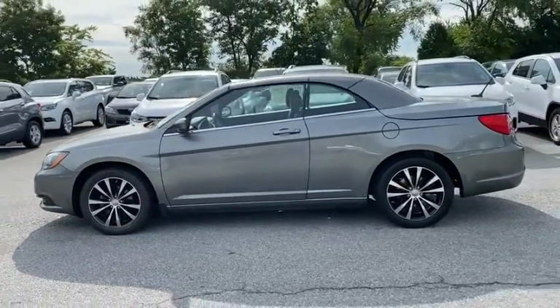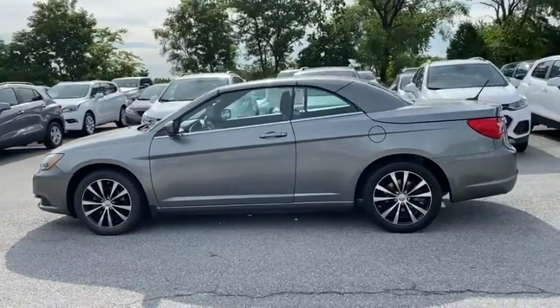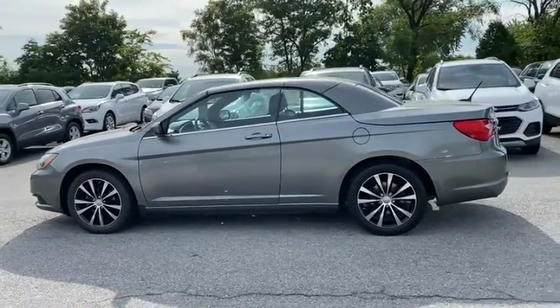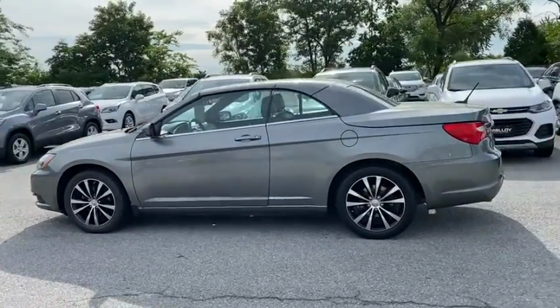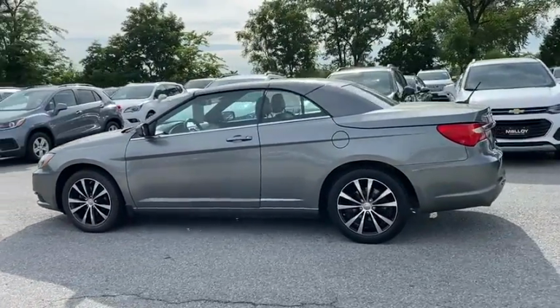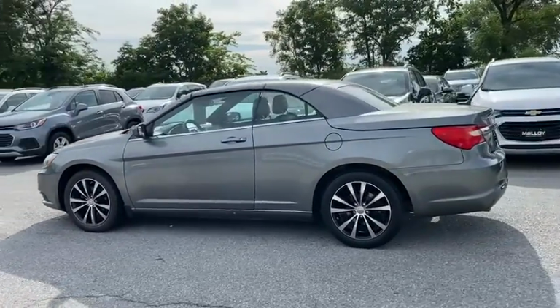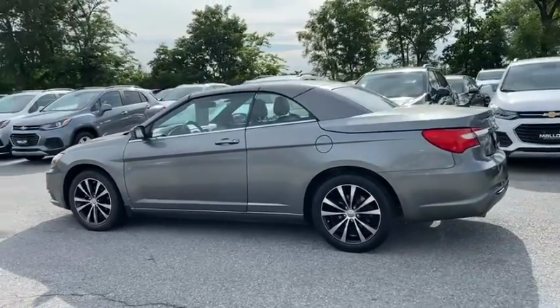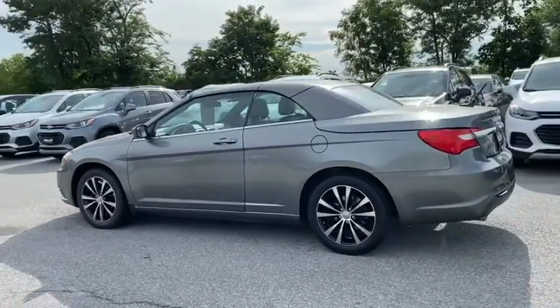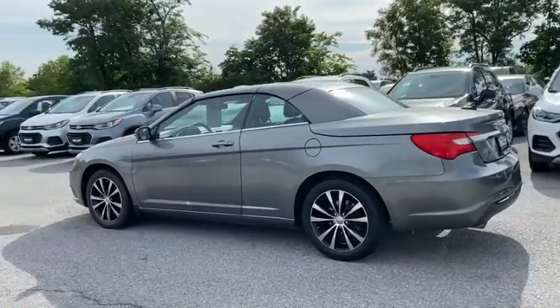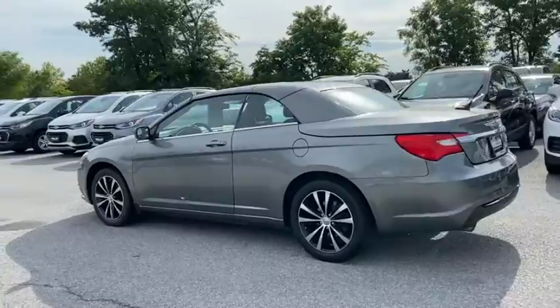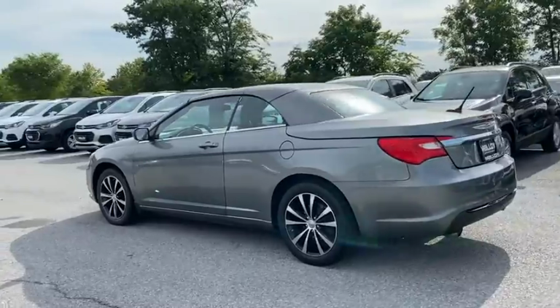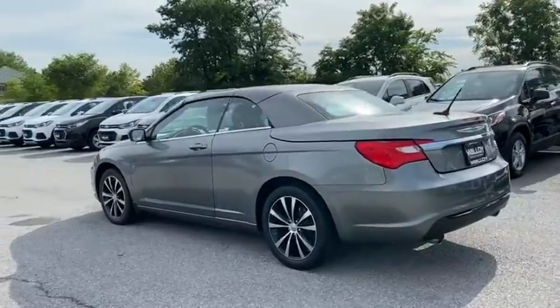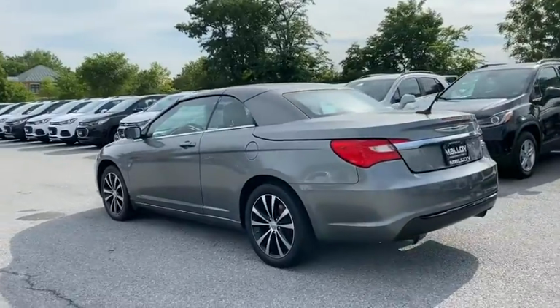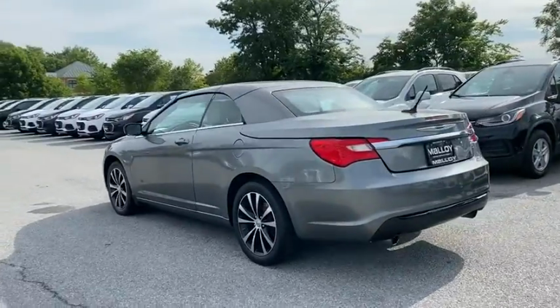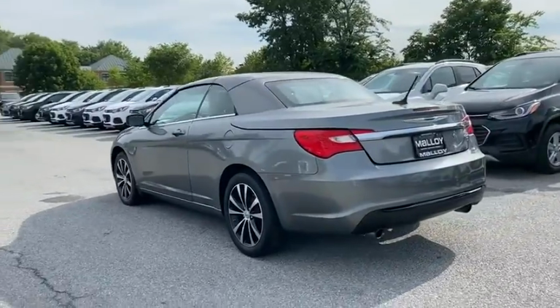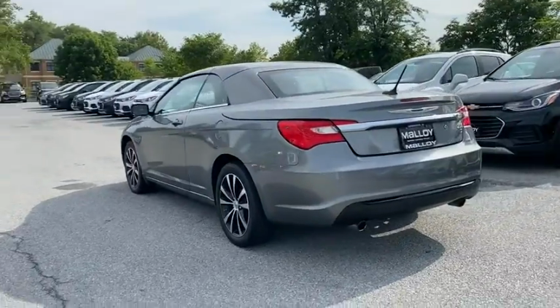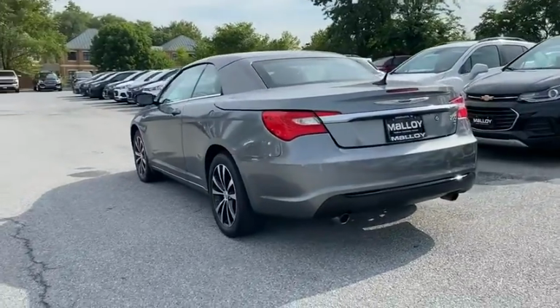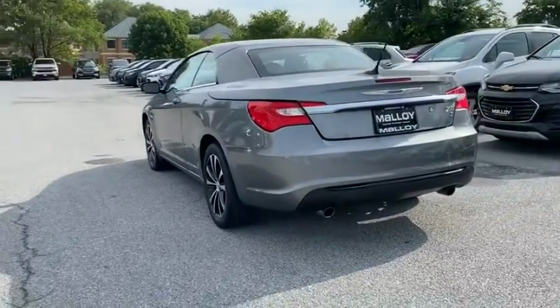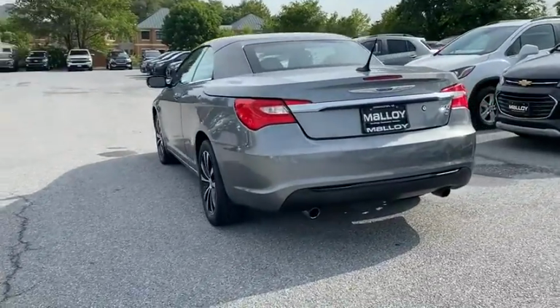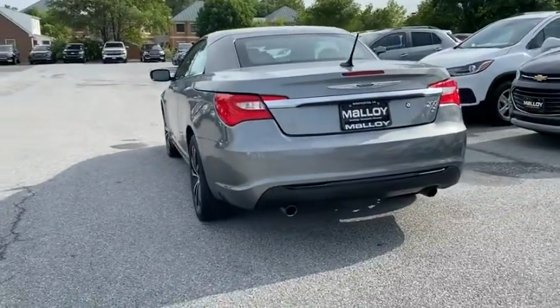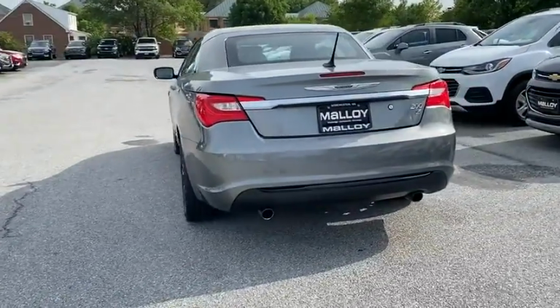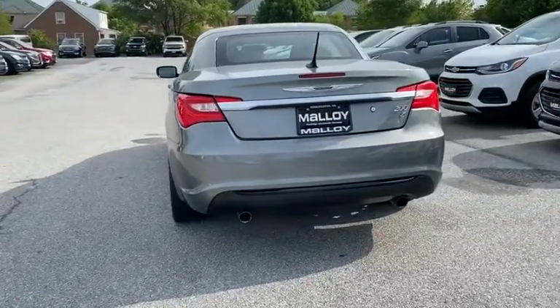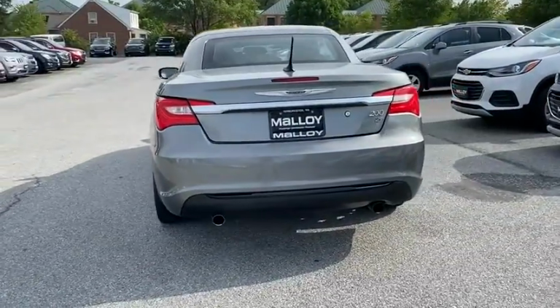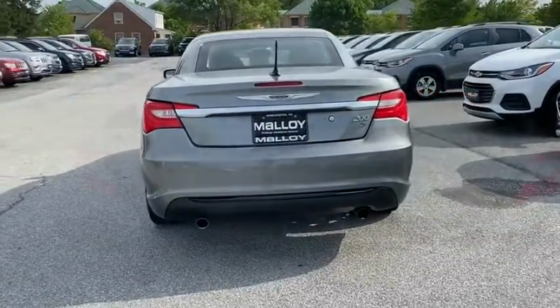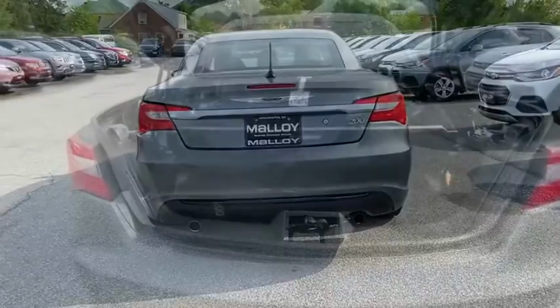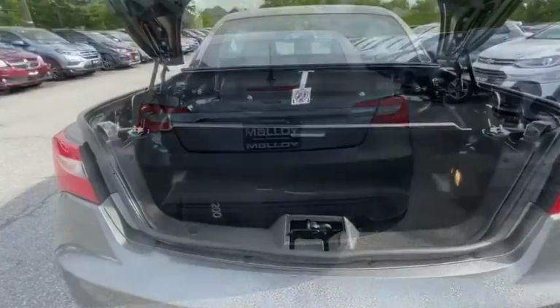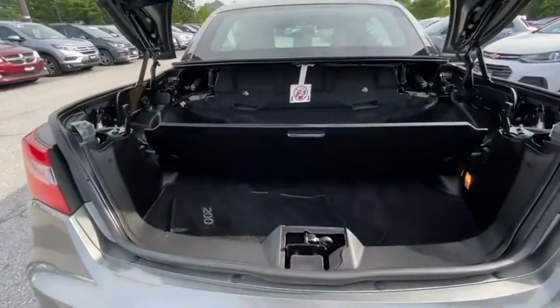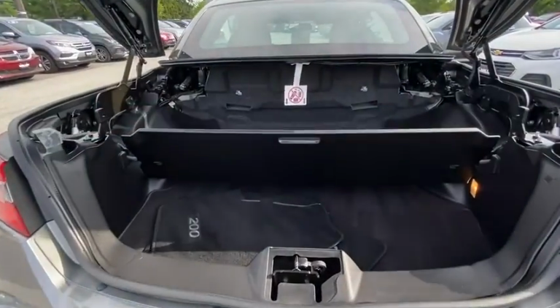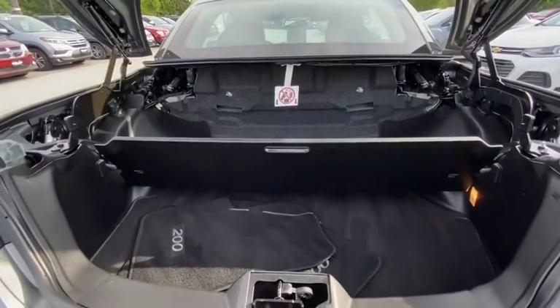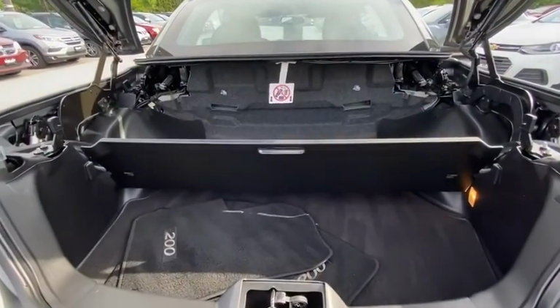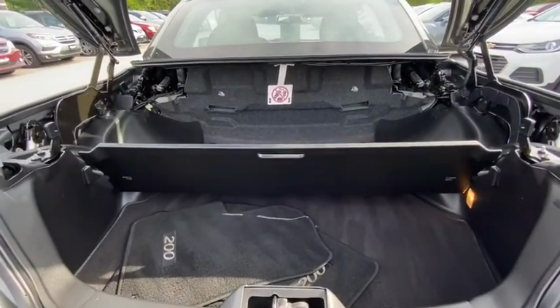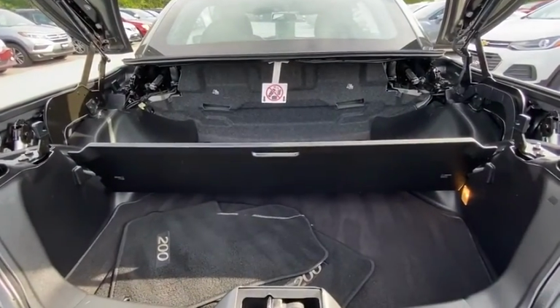This 200 model for Chrysler takes an aggressive step into a competitive market. This vehicle has less than 60,000 miles. Here are some of this vehicle's great options.